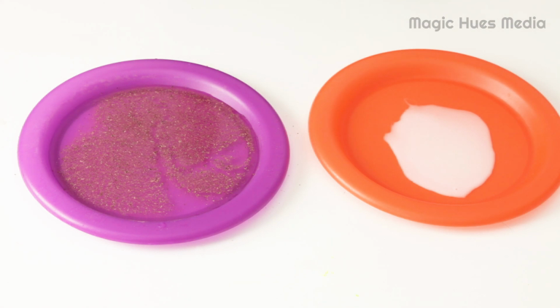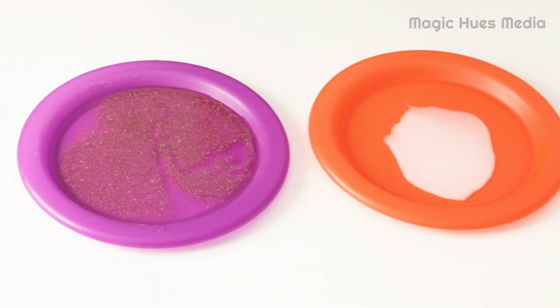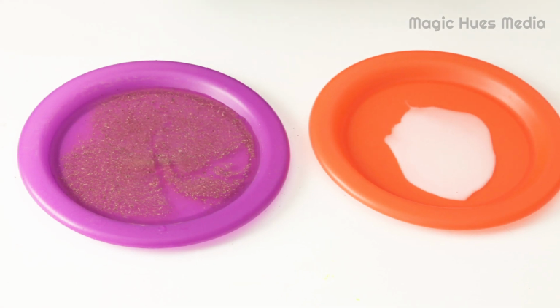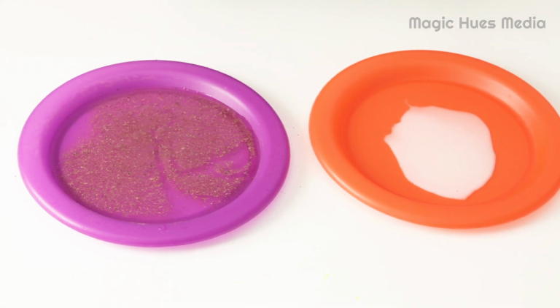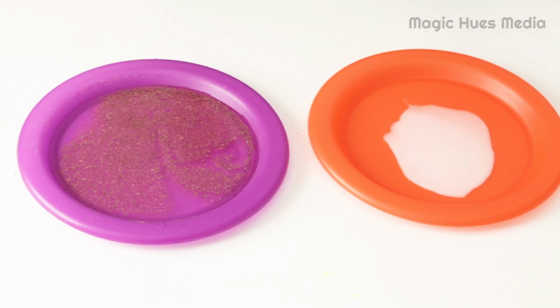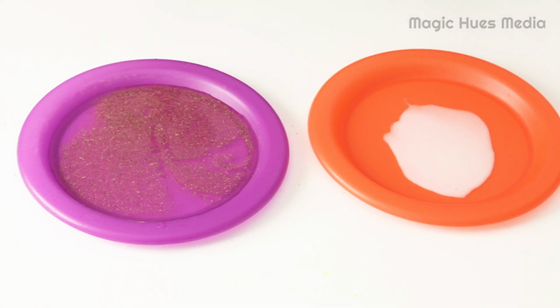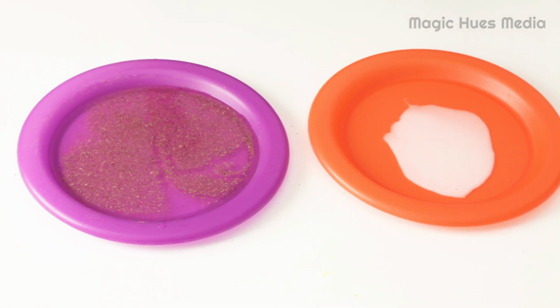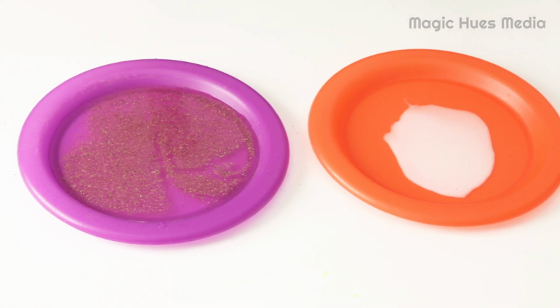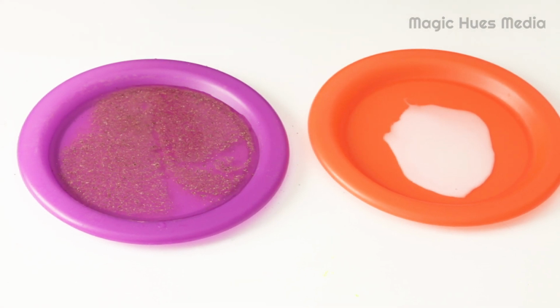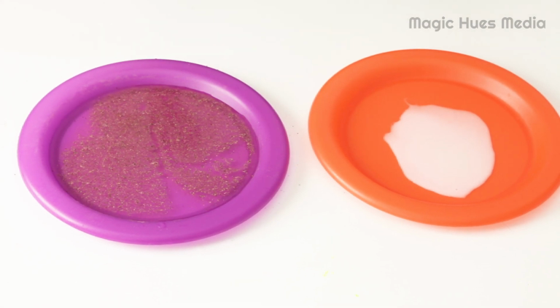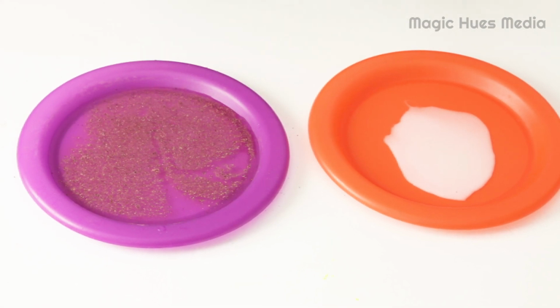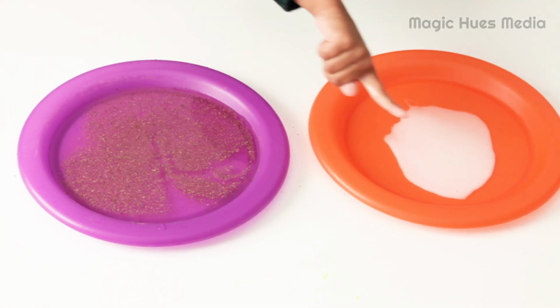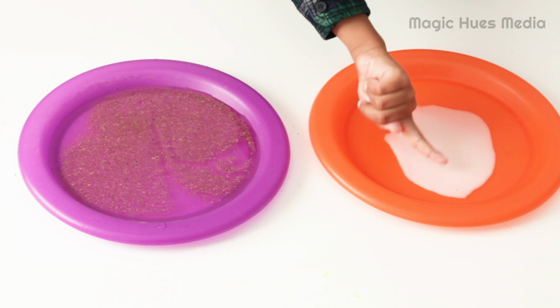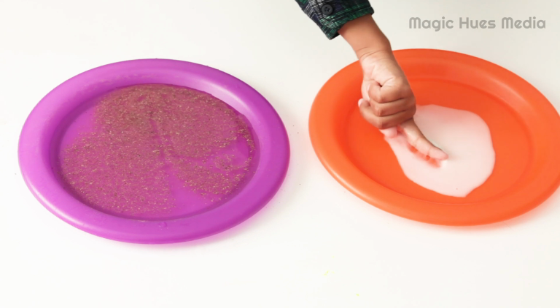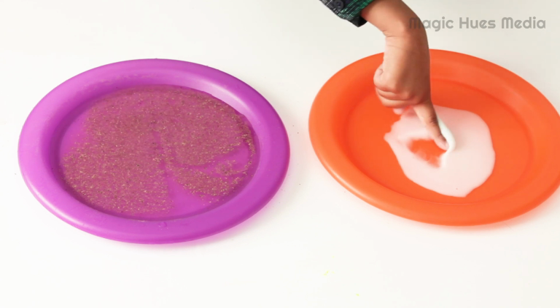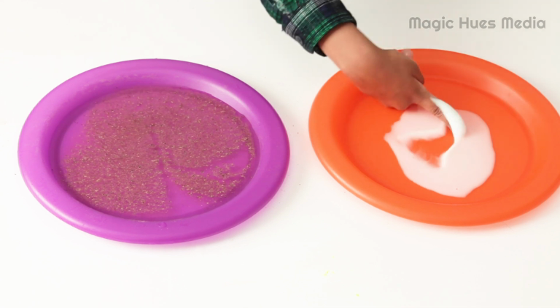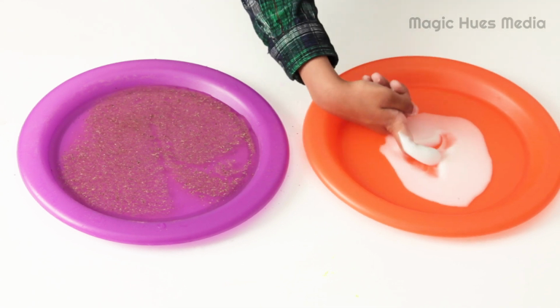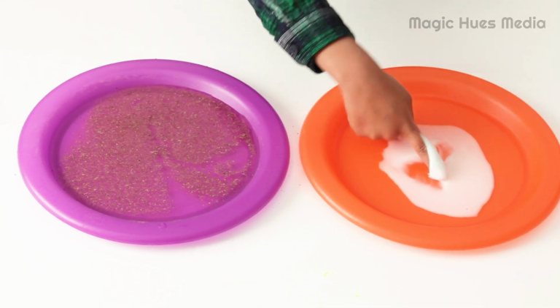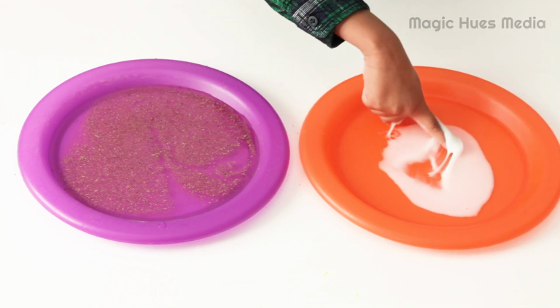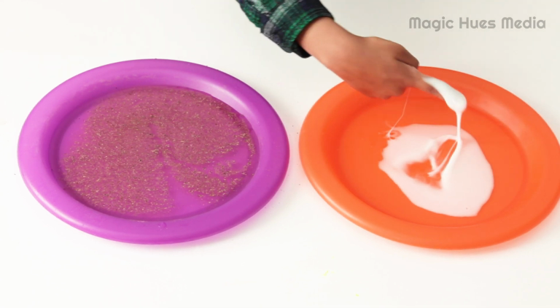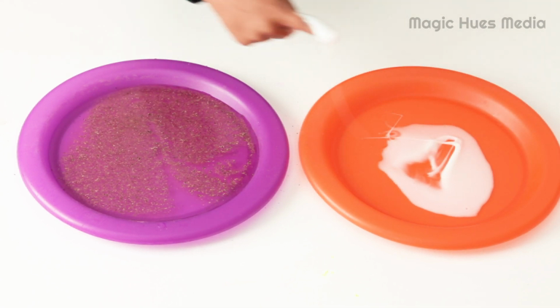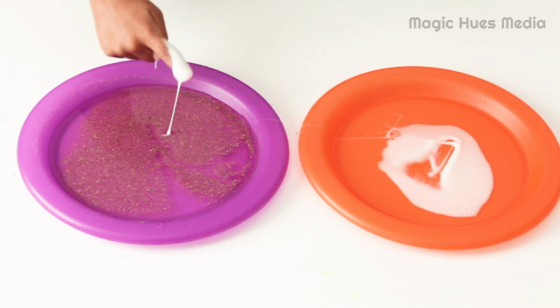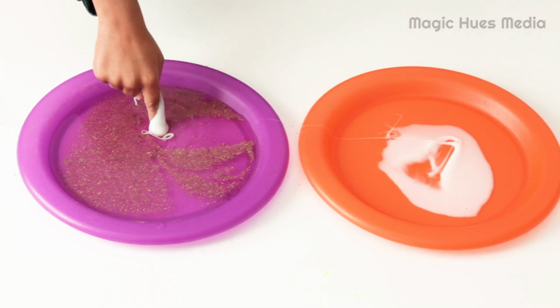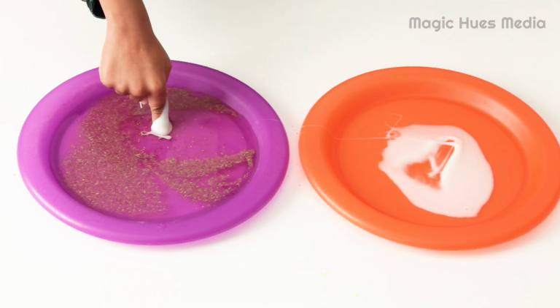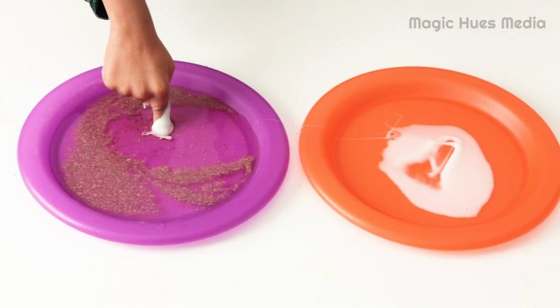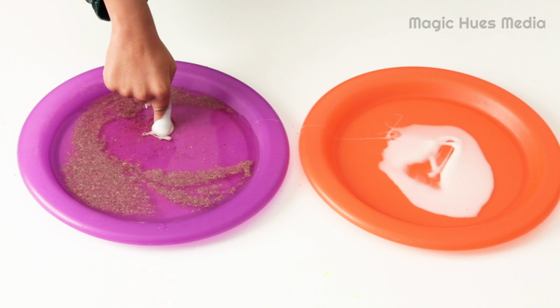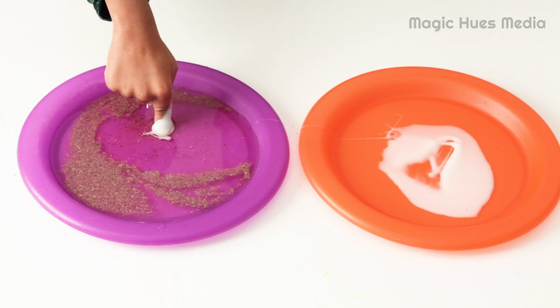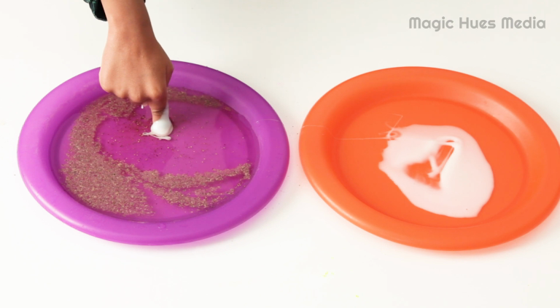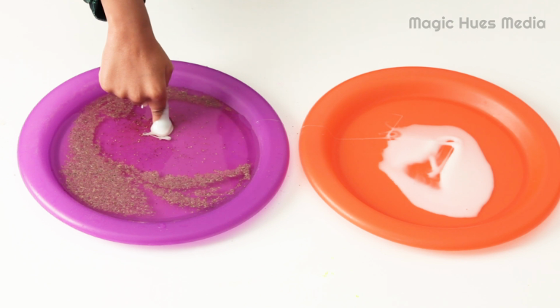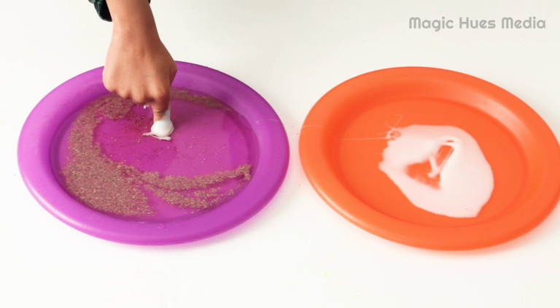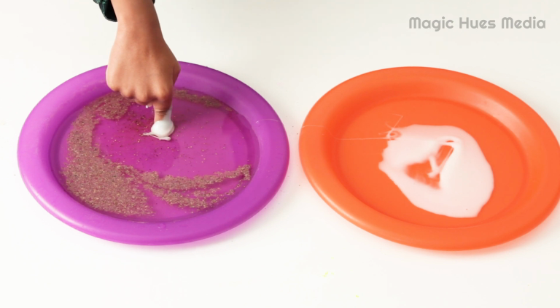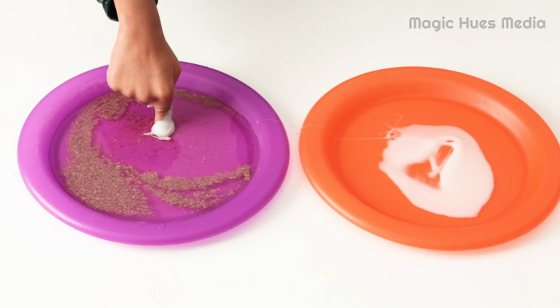Jo, dip your finger in the soap, then in the water. Look, the coronavirus is running away. Bye!